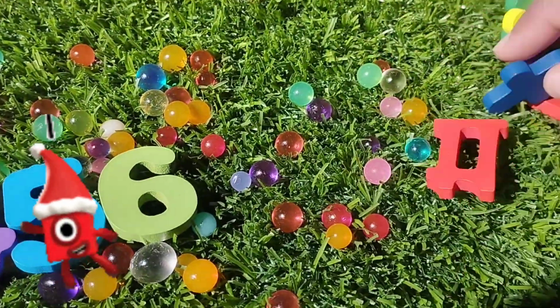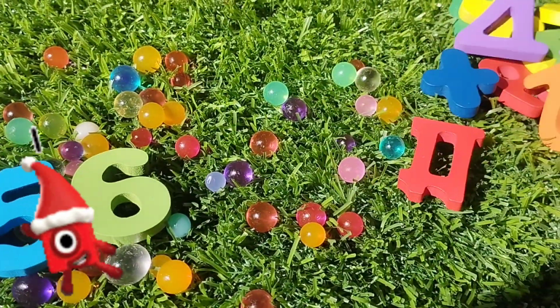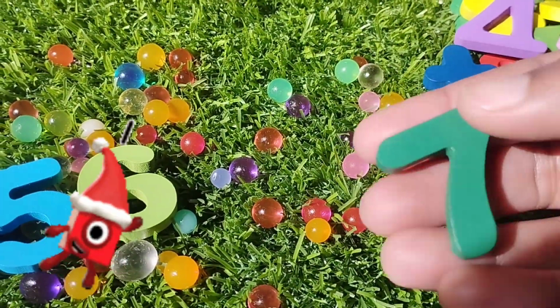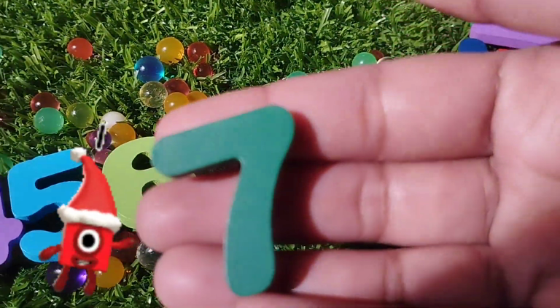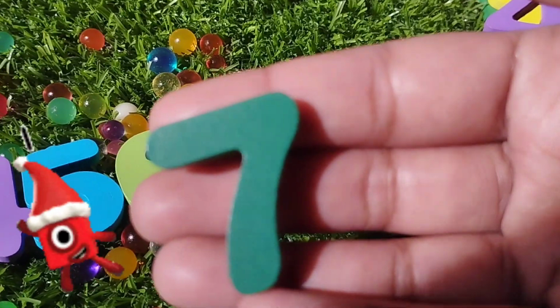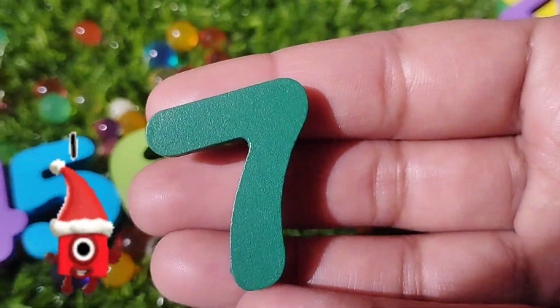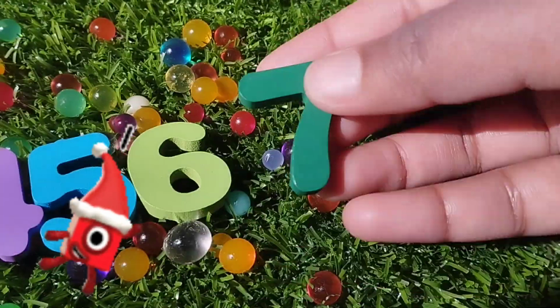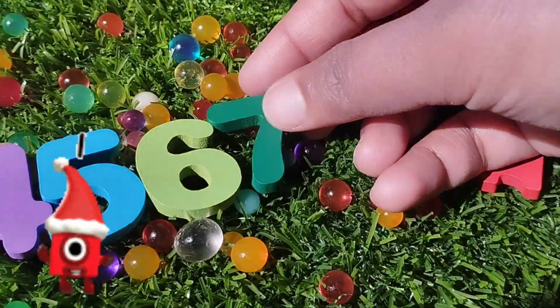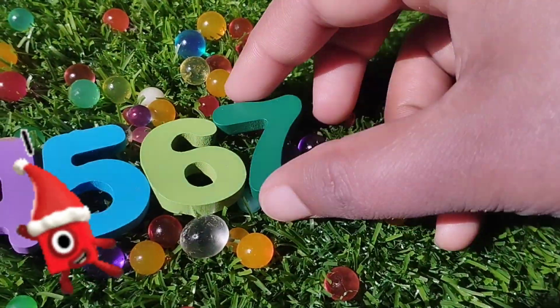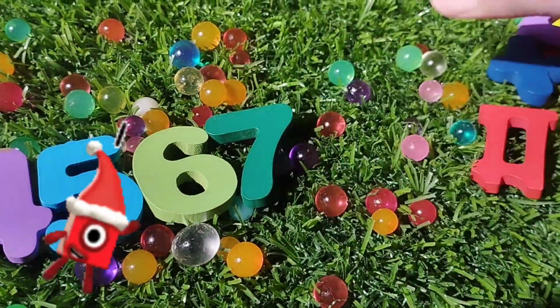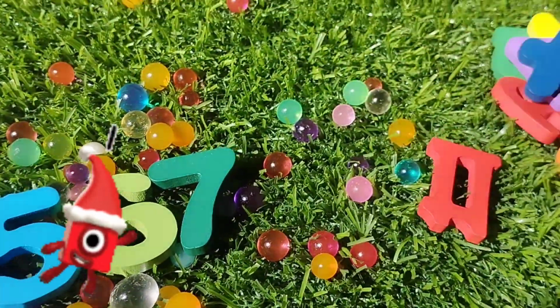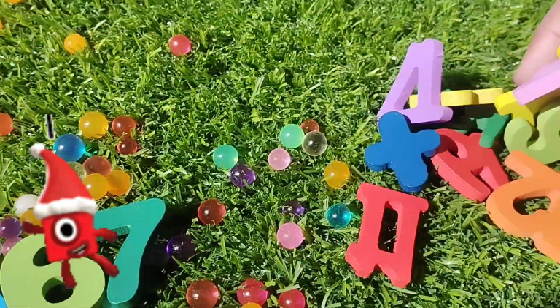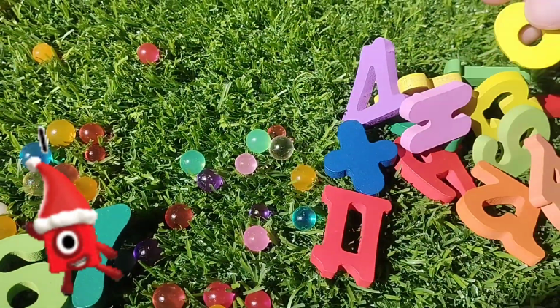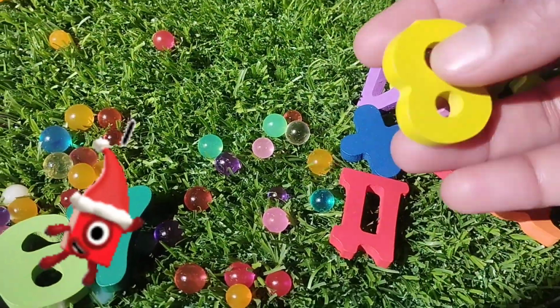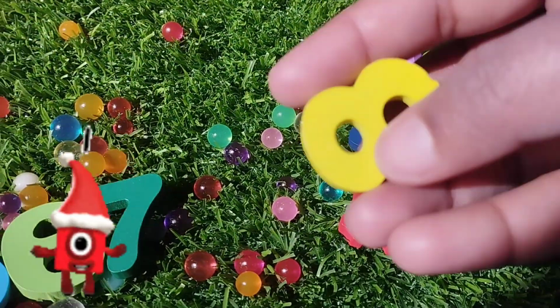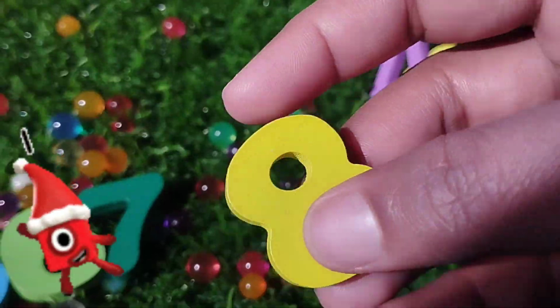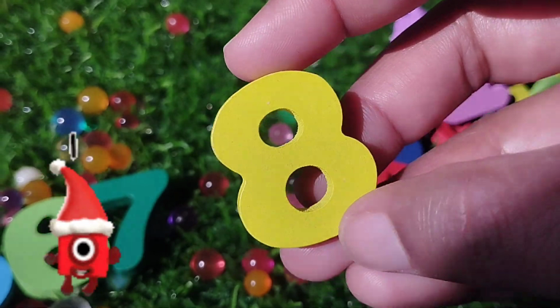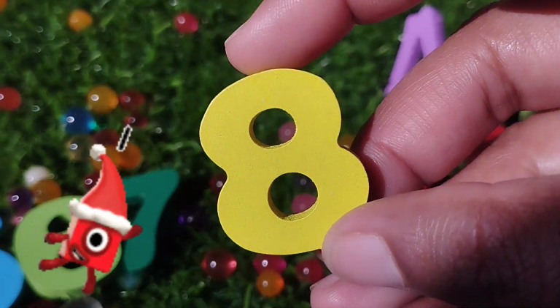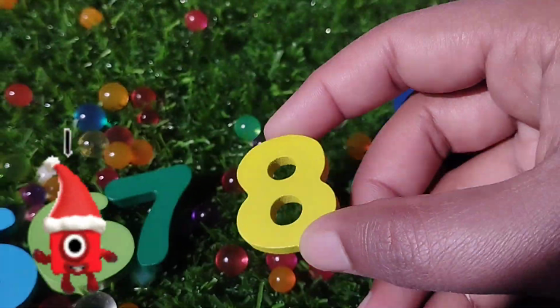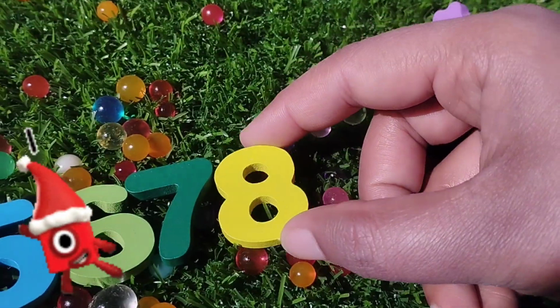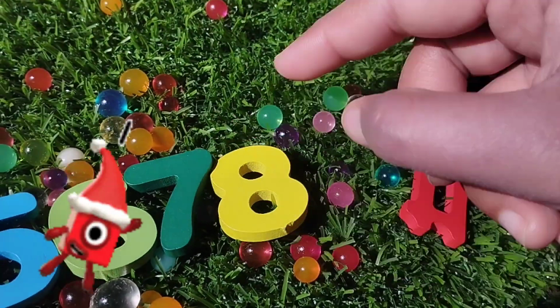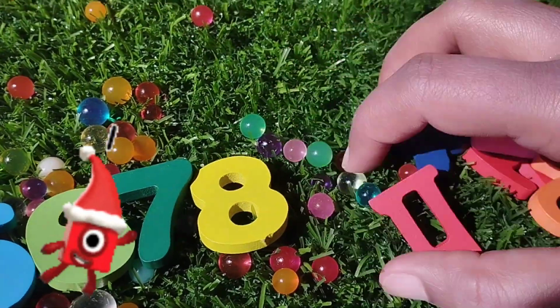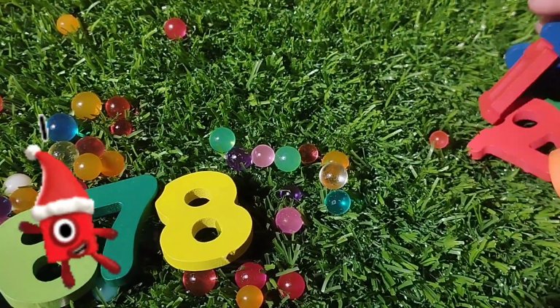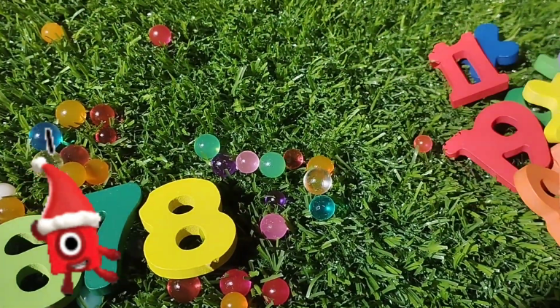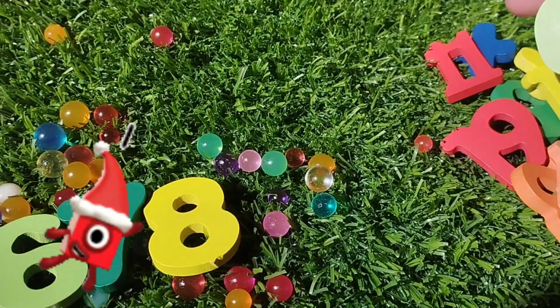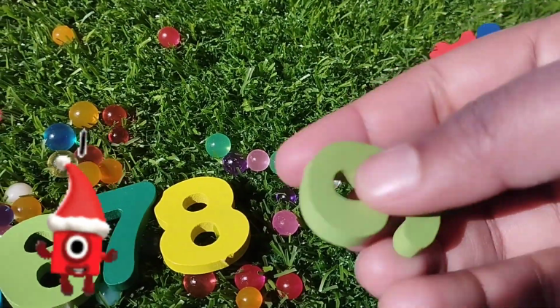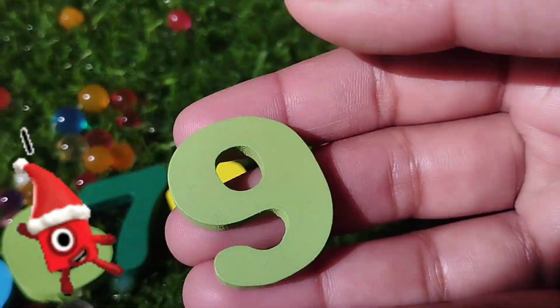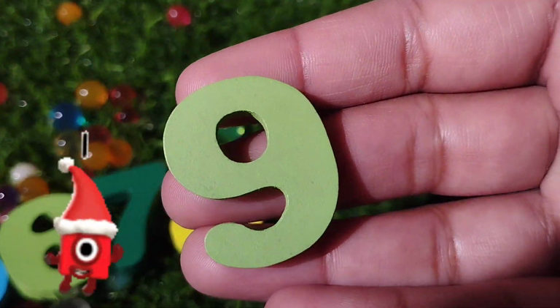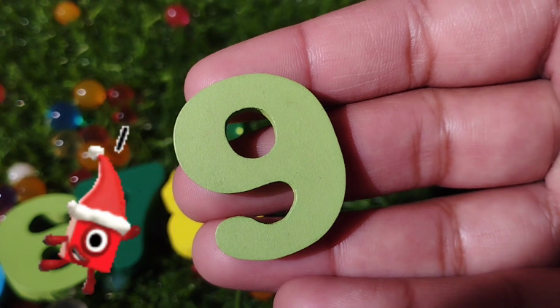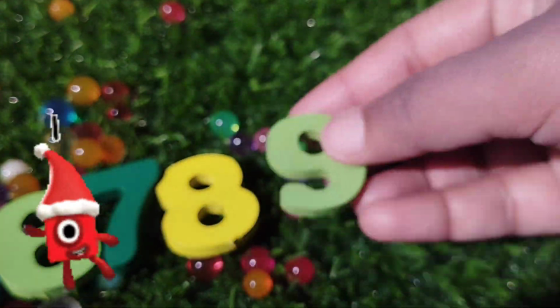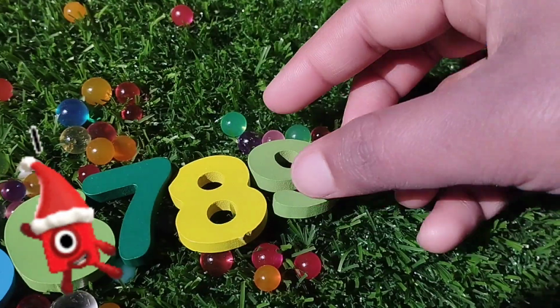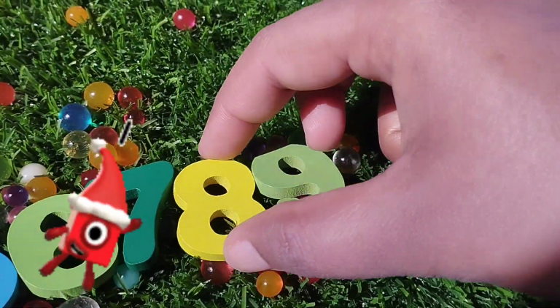The next number is seven. Number seven. The next number is eight. Number eight. Nine. Number nine.